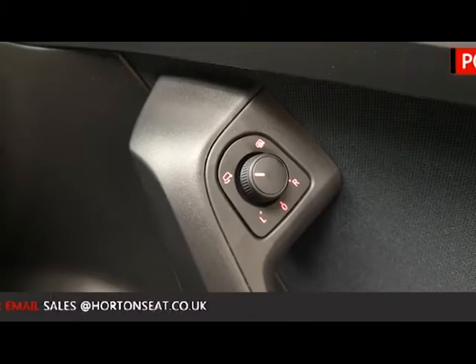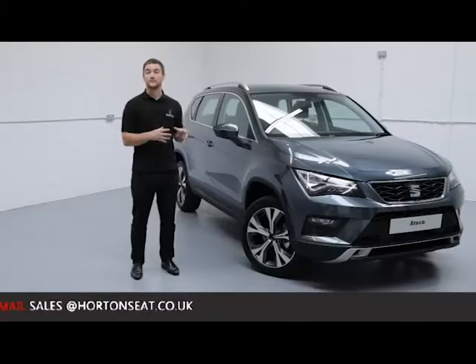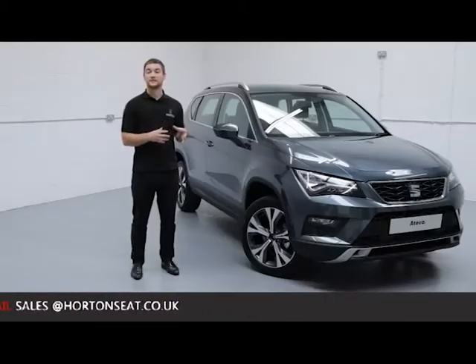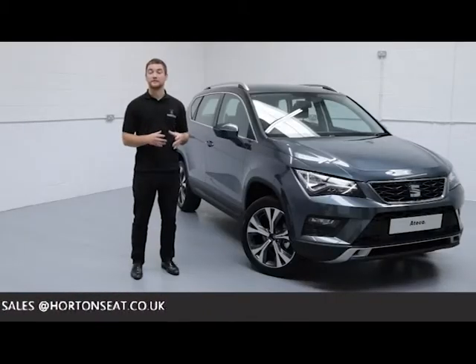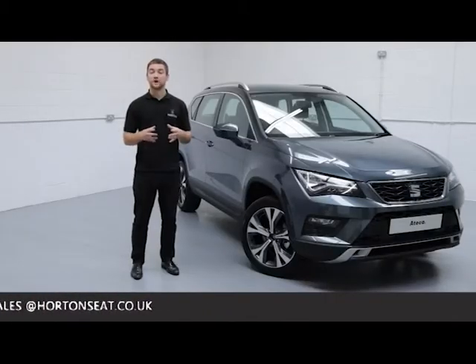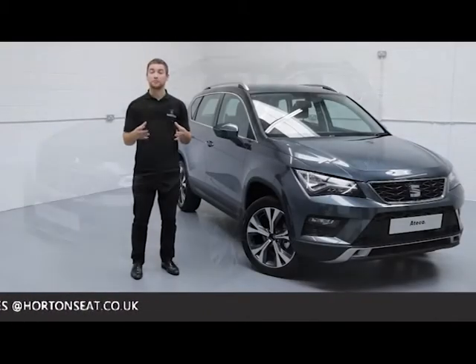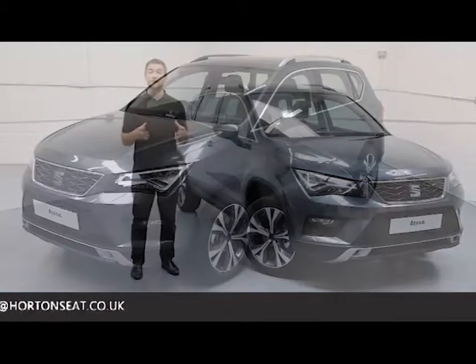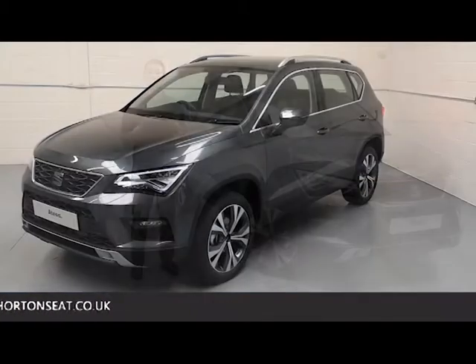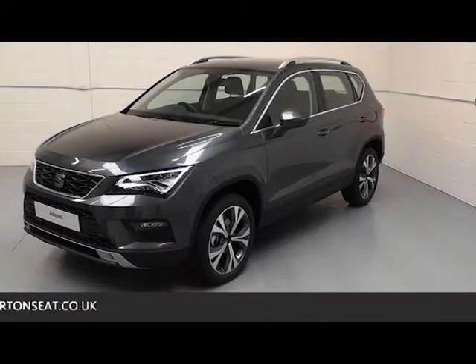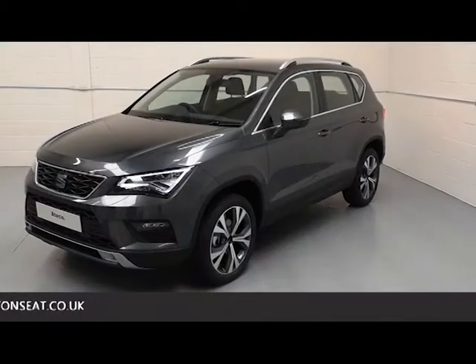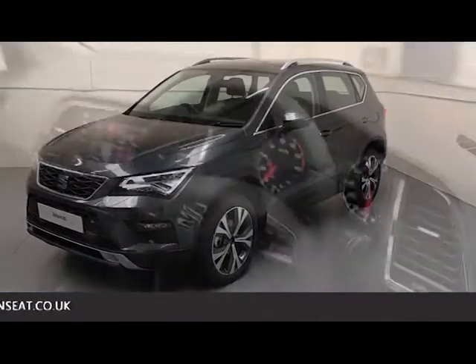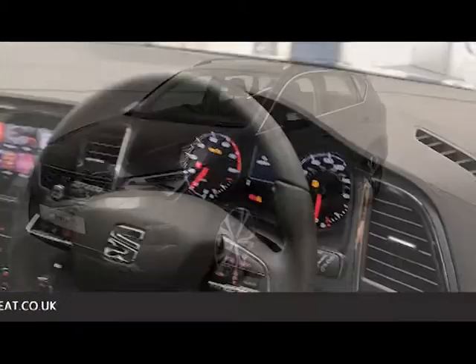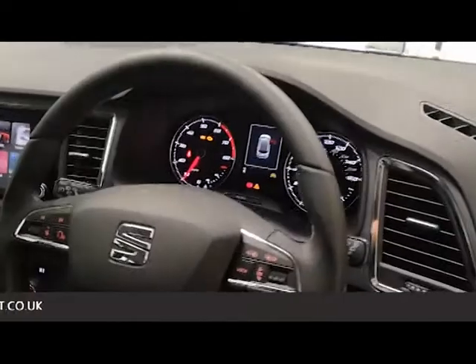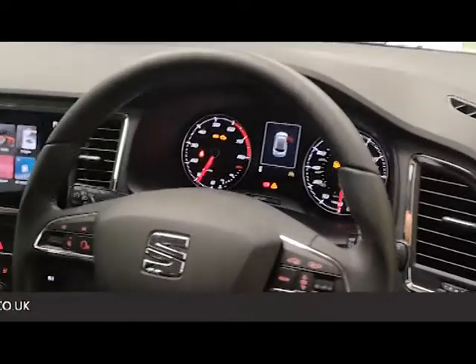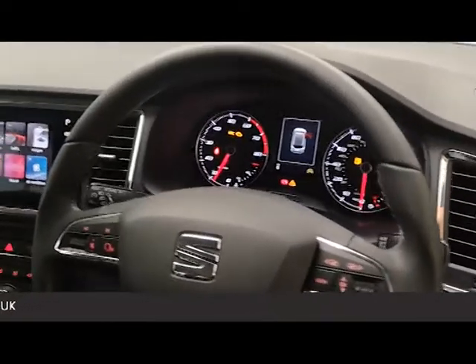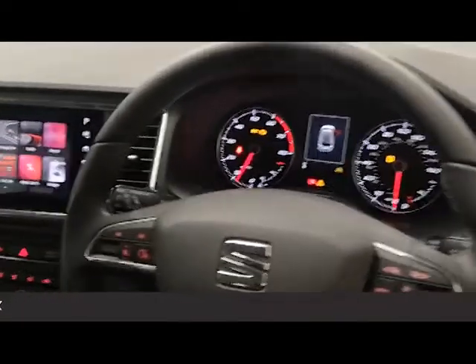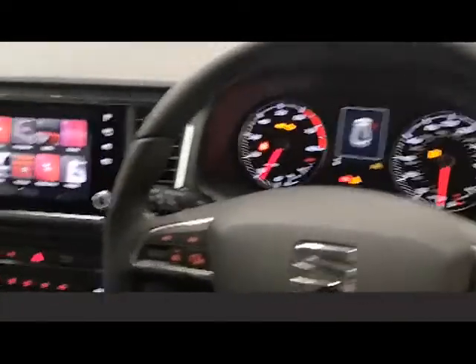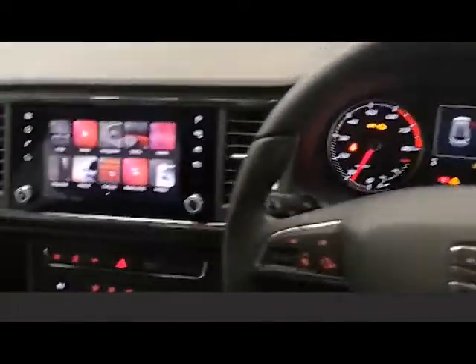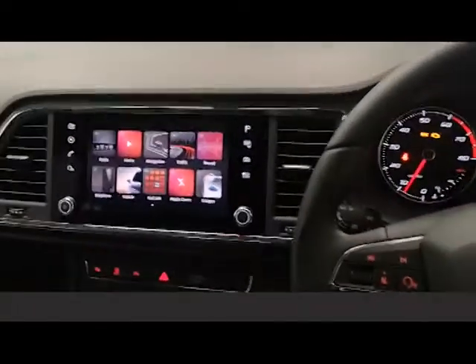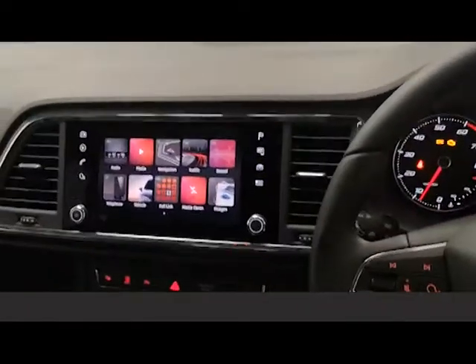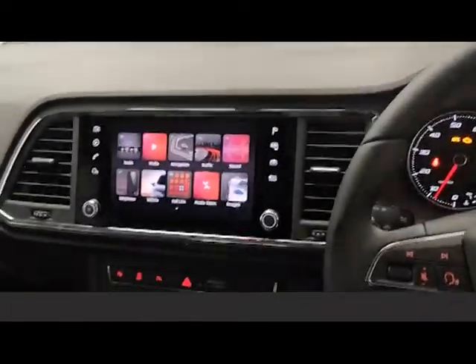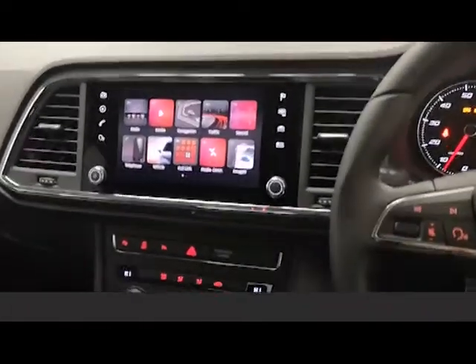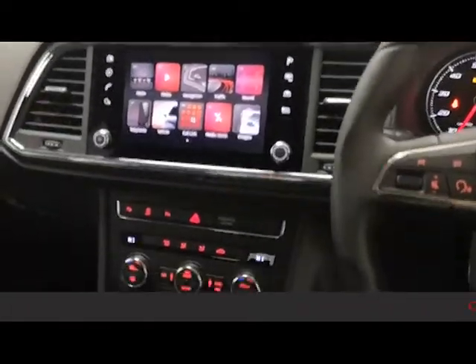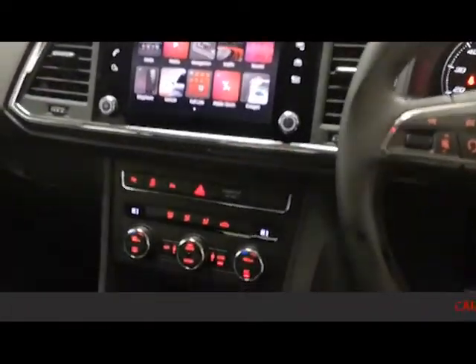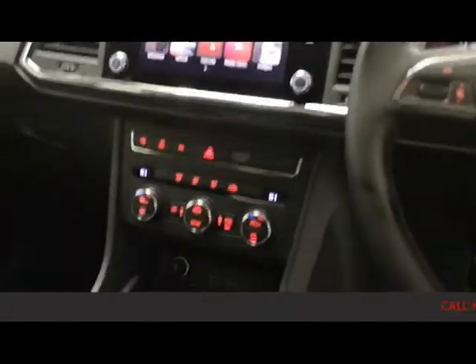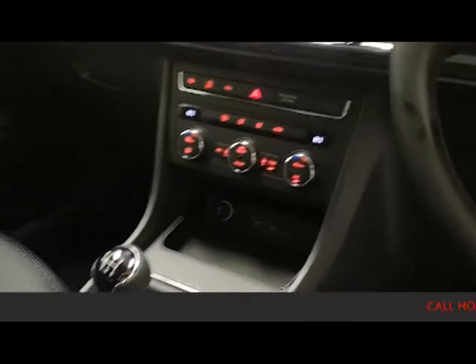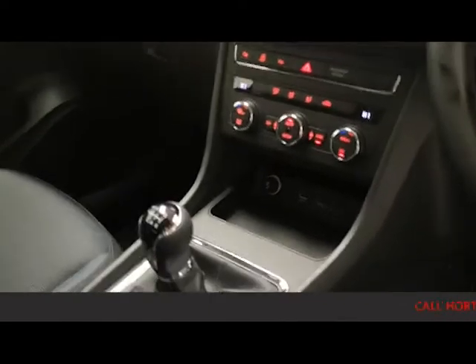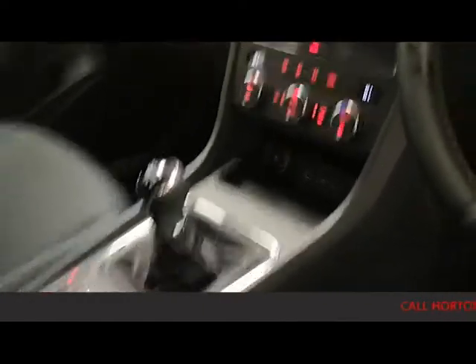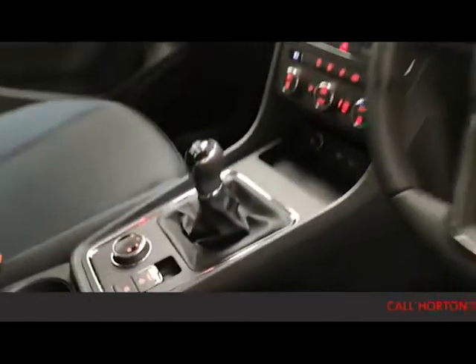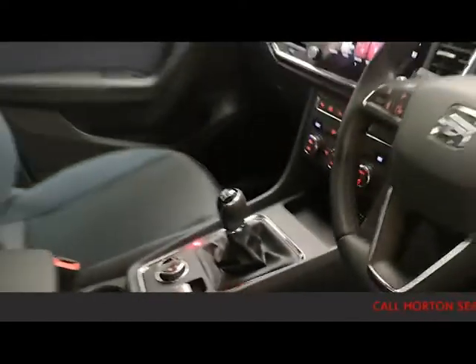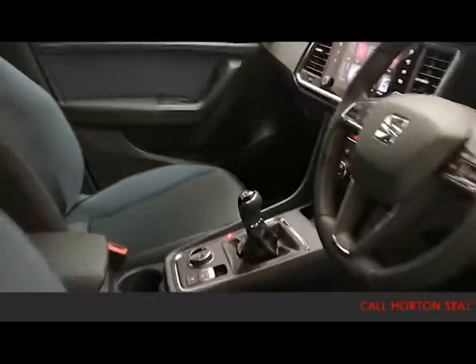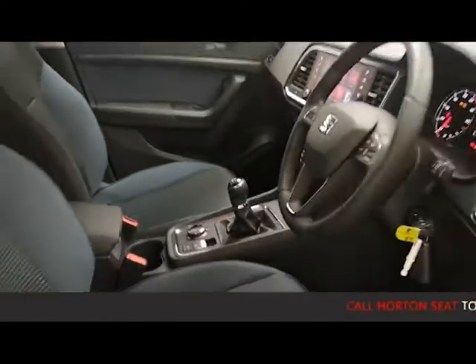Being a brand new Seat, the vehicle comes complete with a comprehensive 3-year manufacturer's warranty including breakdown cover for those 3 years. On top of that, we carry out a pre-delivery inspection beforehand with the vehicle, for extra peace of mind.